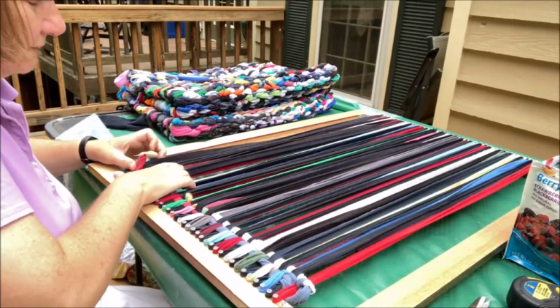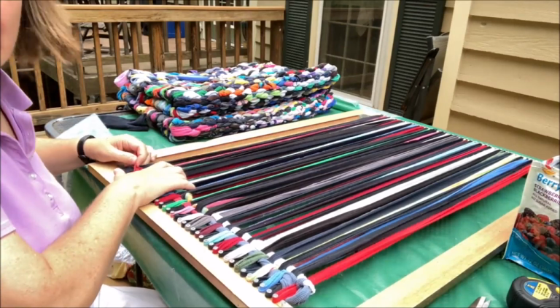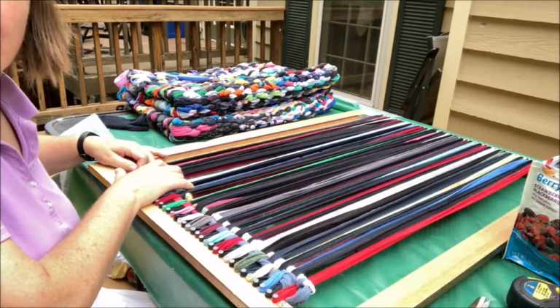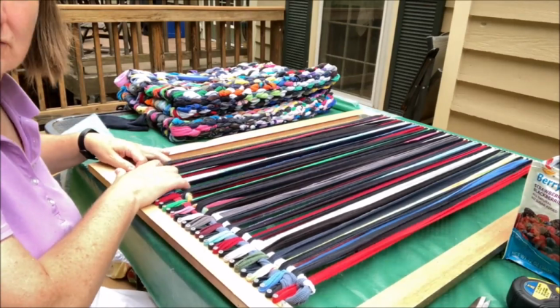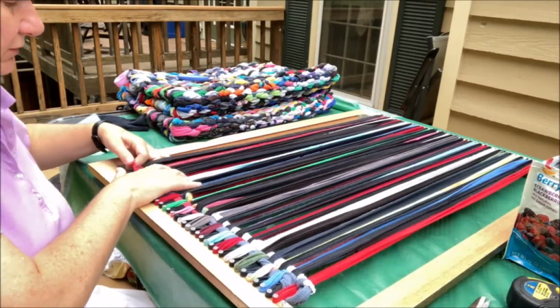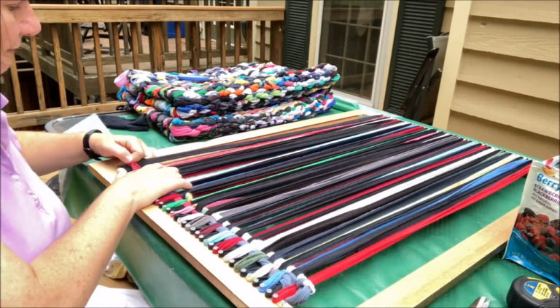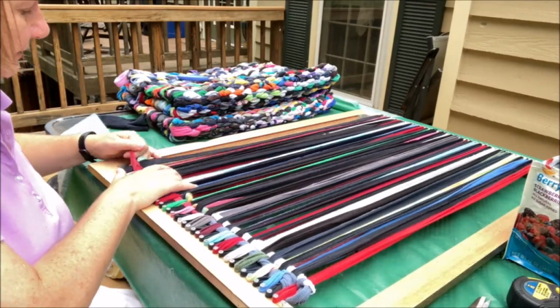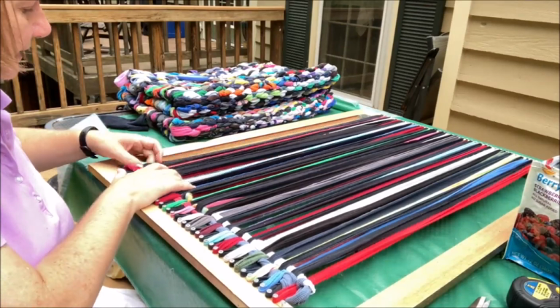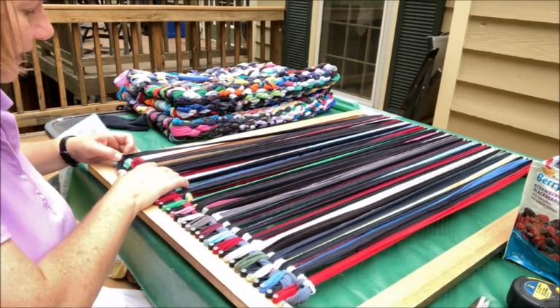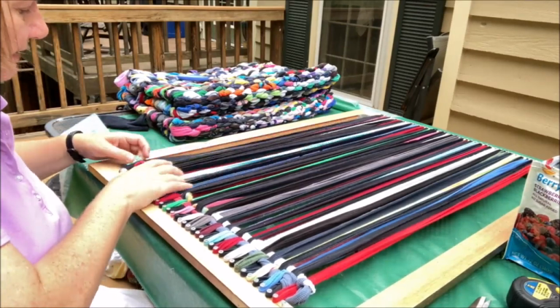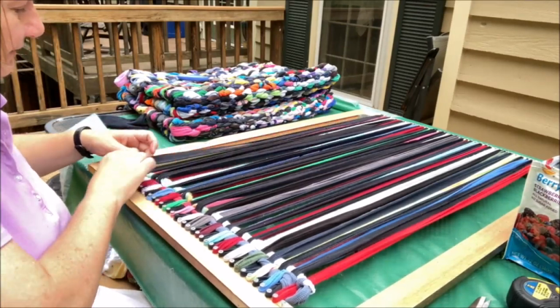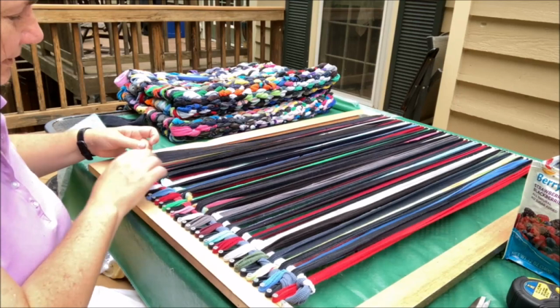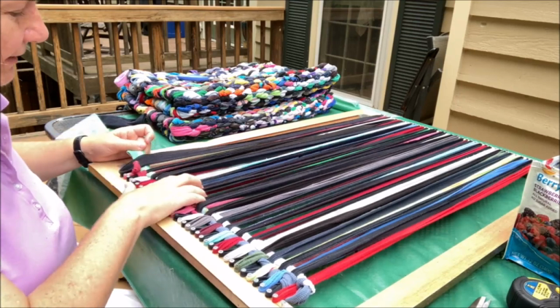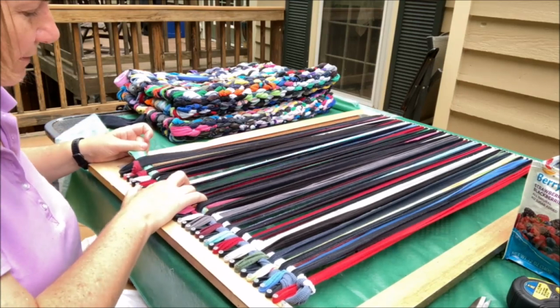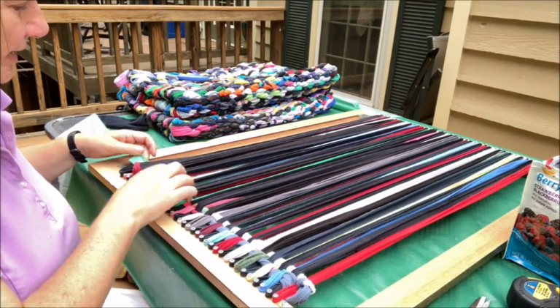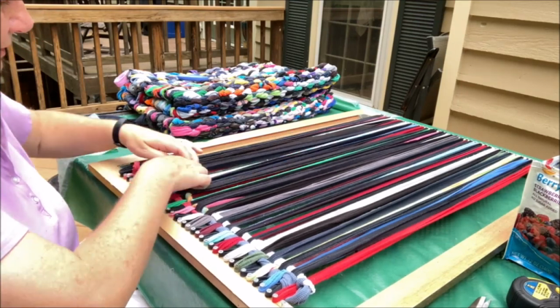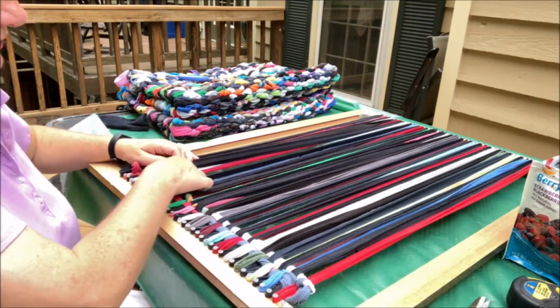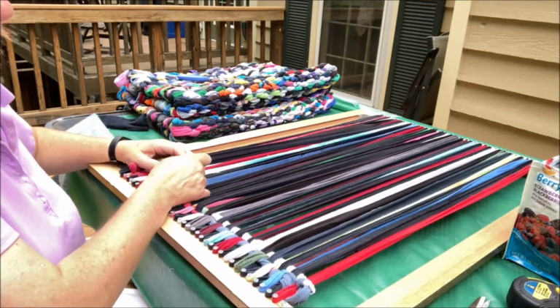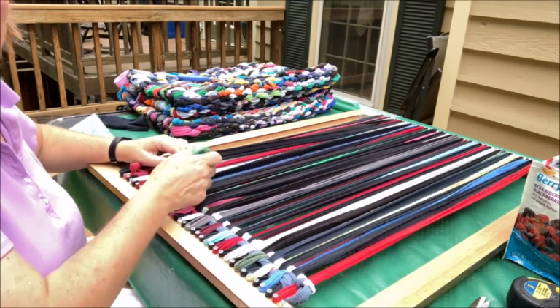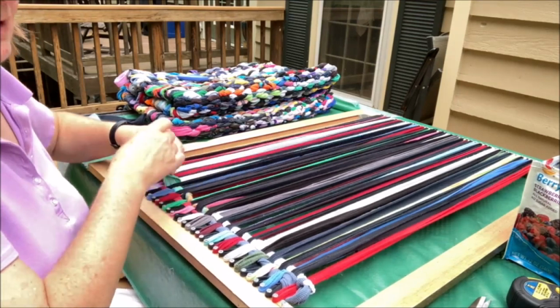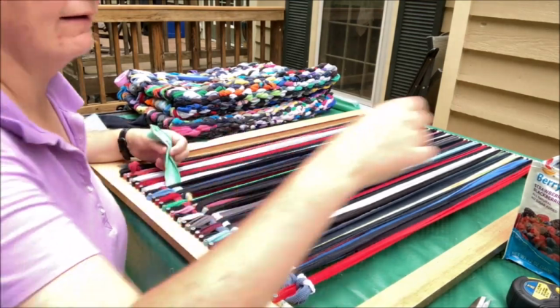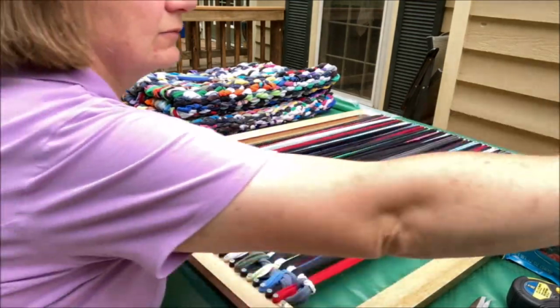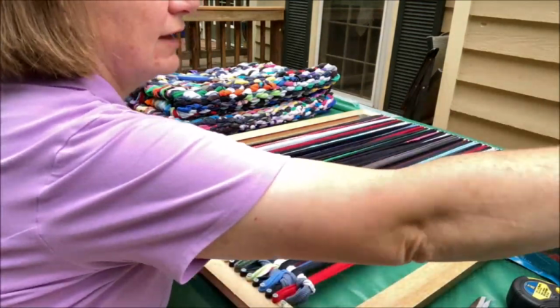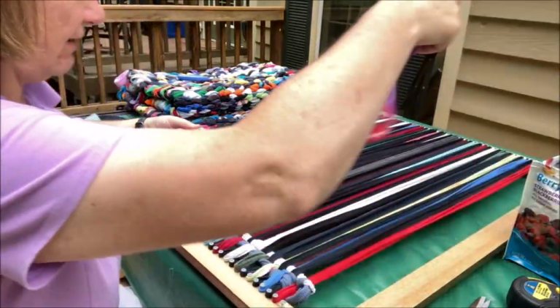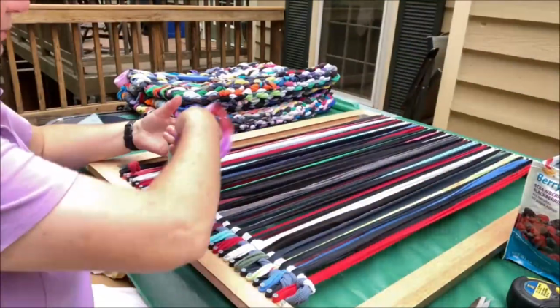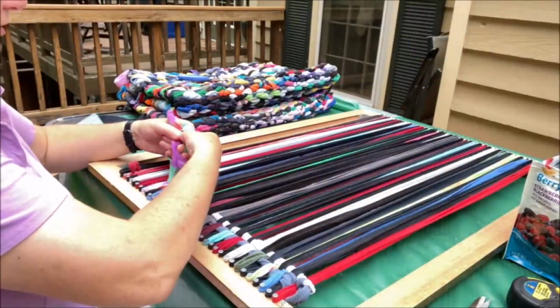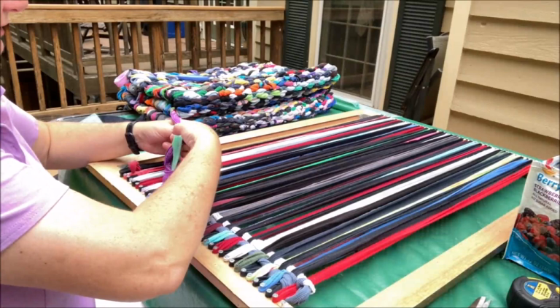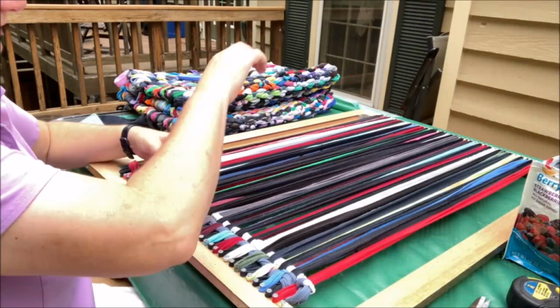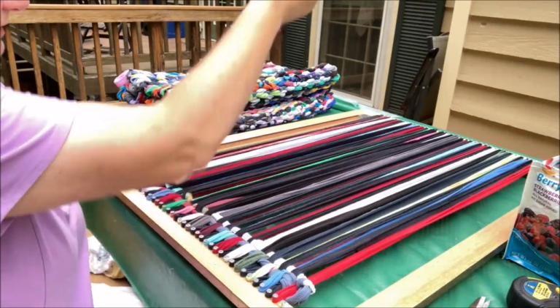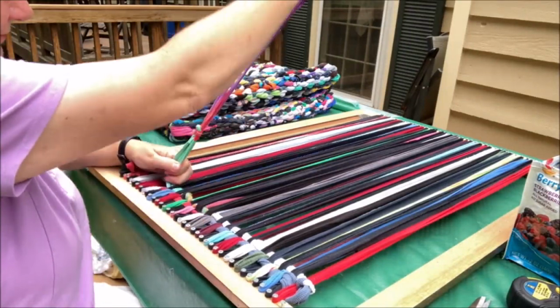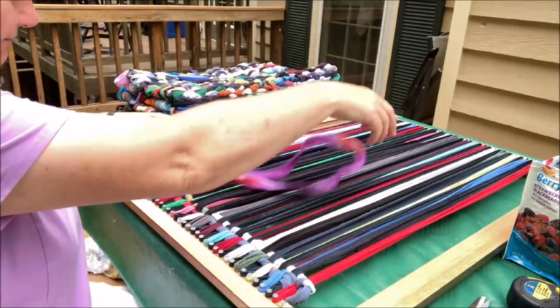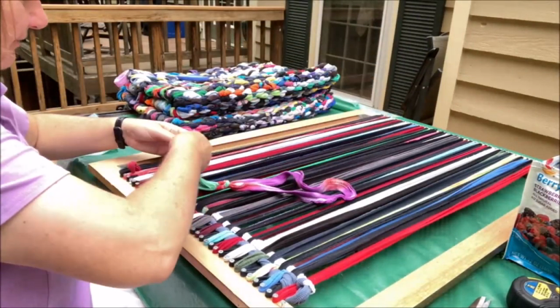Now we have the first two rows done. This section is a little tight, so I'll add a loop to give a little more flexibility there — and now we have some give.